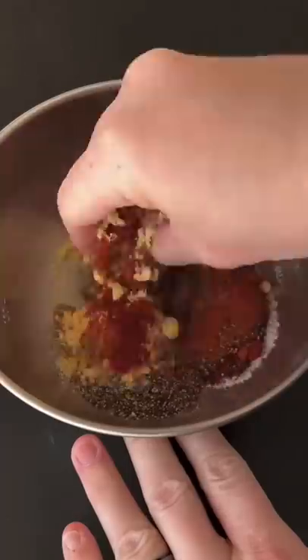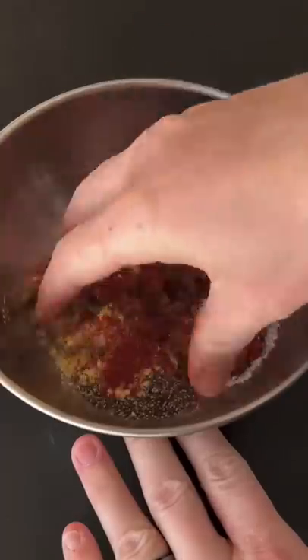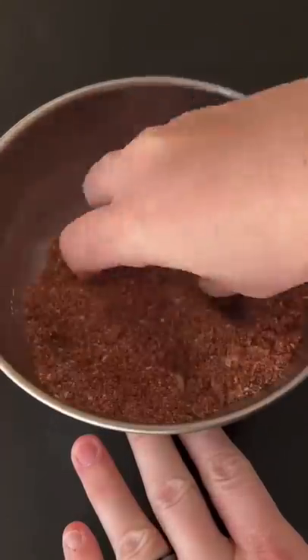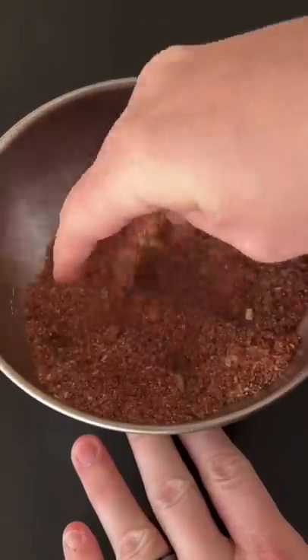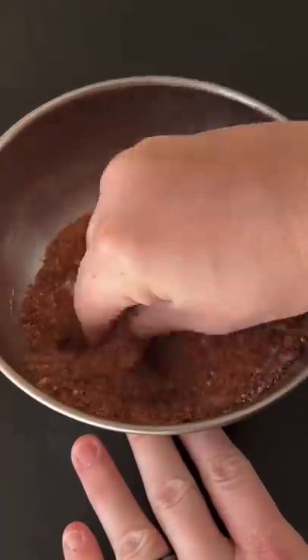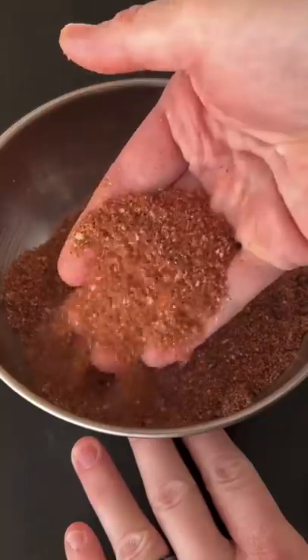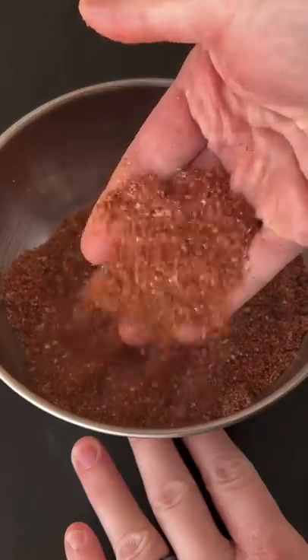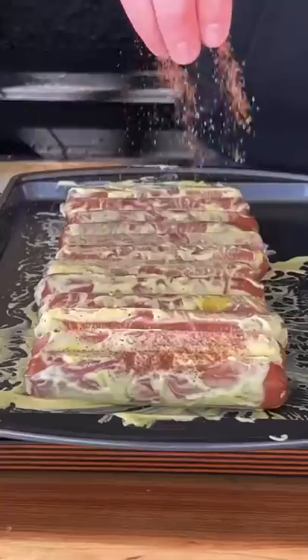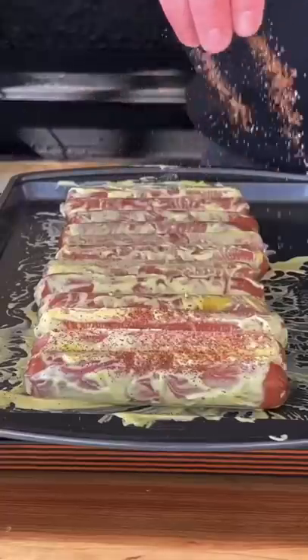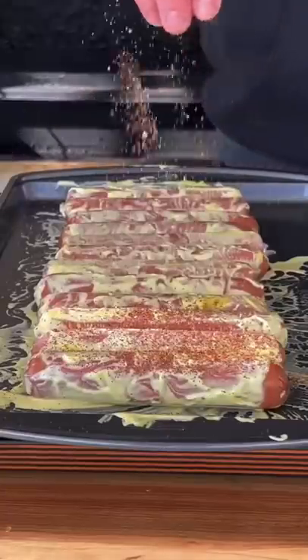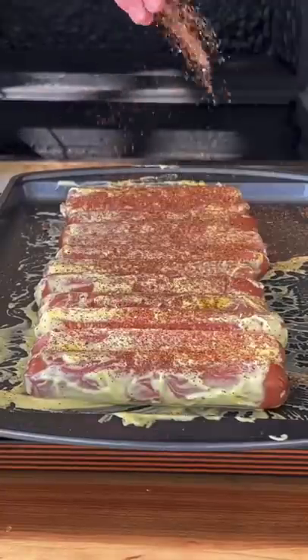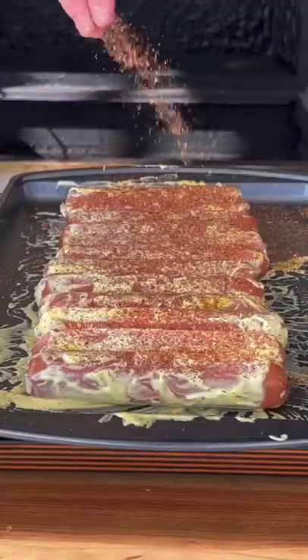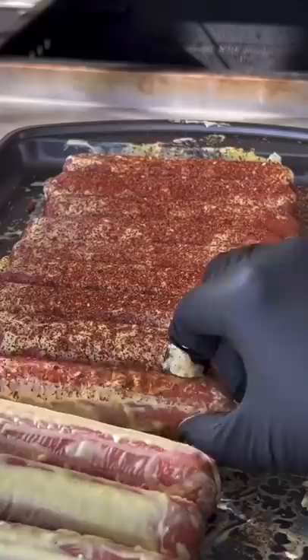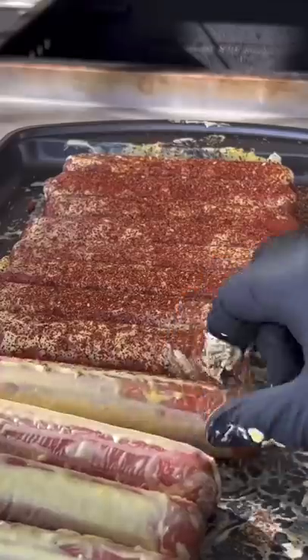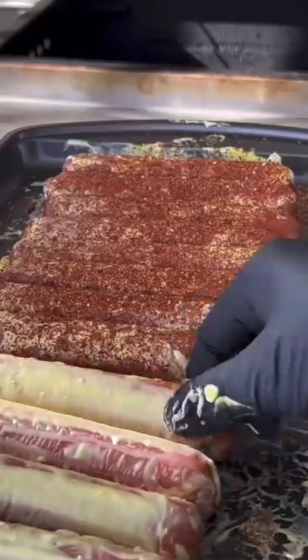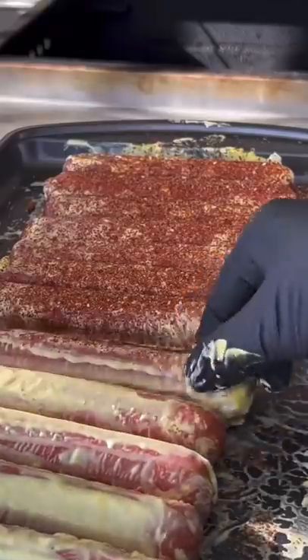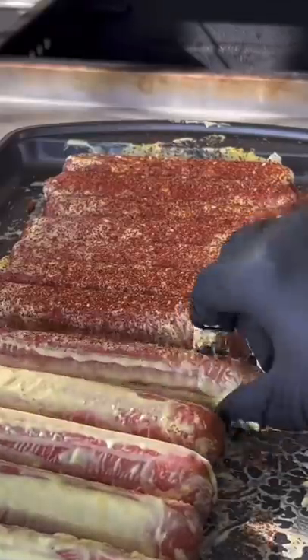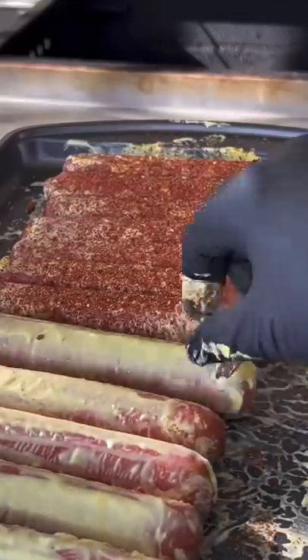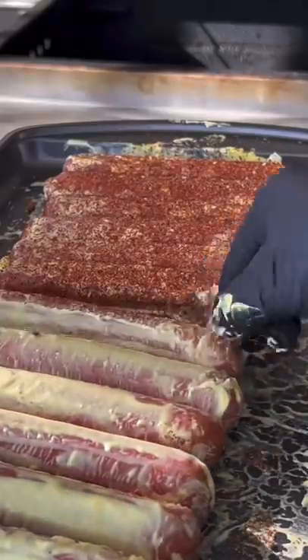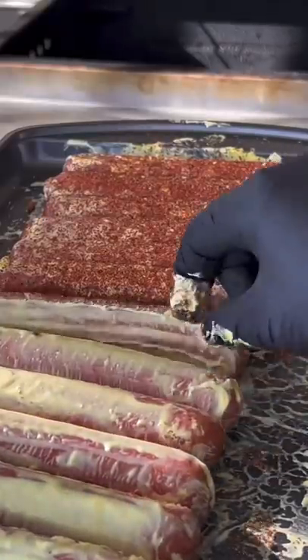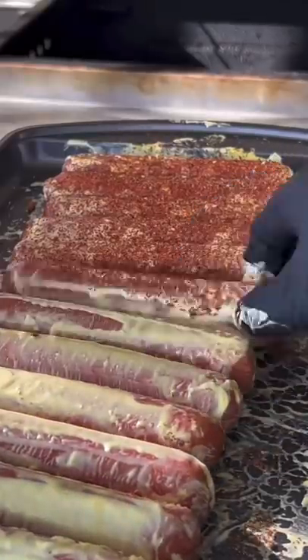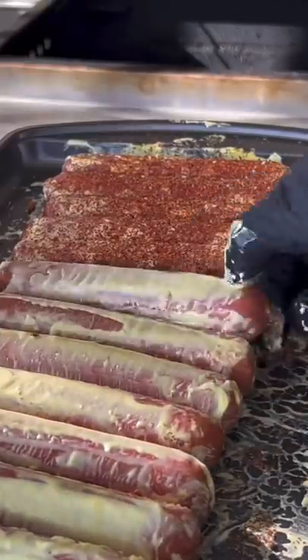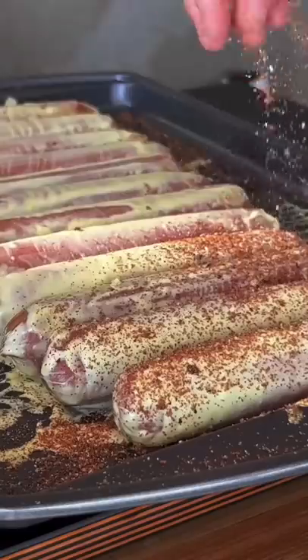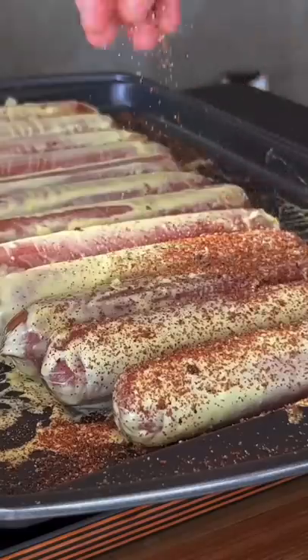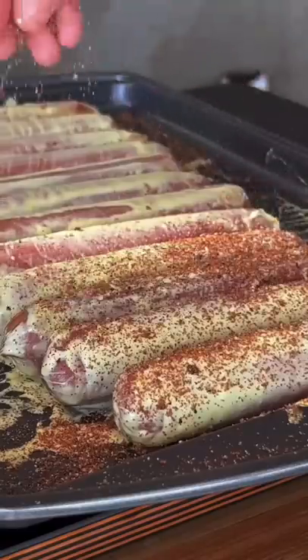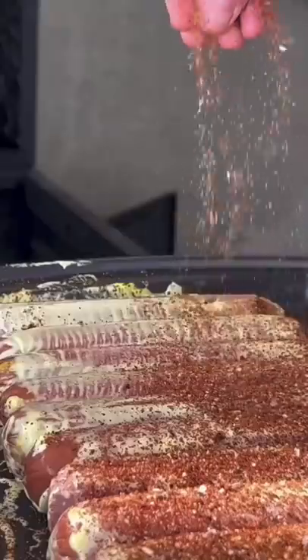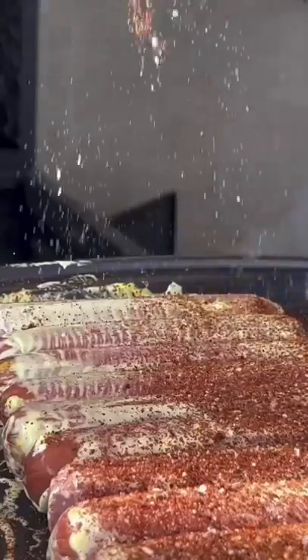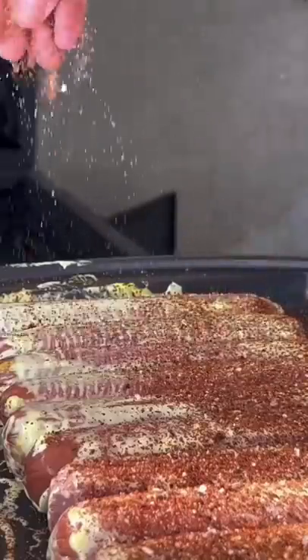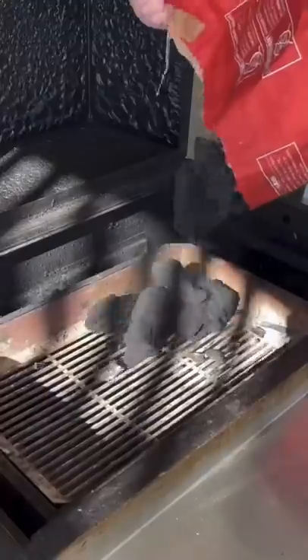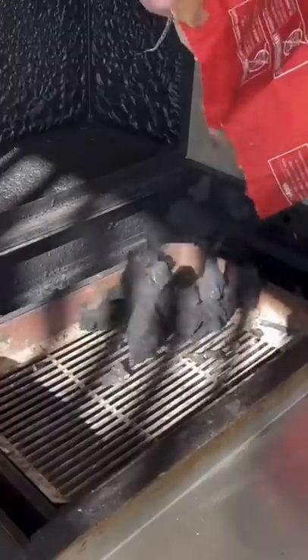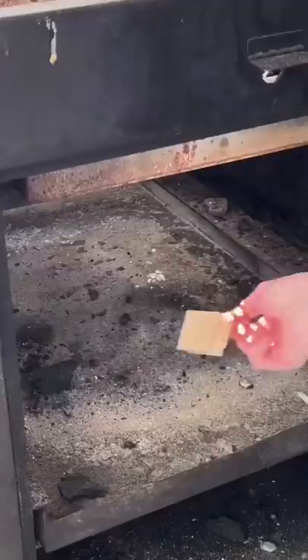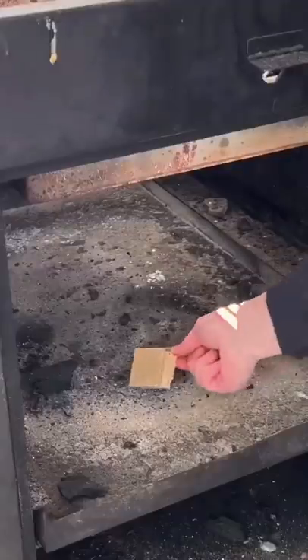Mix that dry rub by hand and then season generously. Go ahead and flip those dogs over and season that backside as well. Don't be shy — seasoning is your friend here.